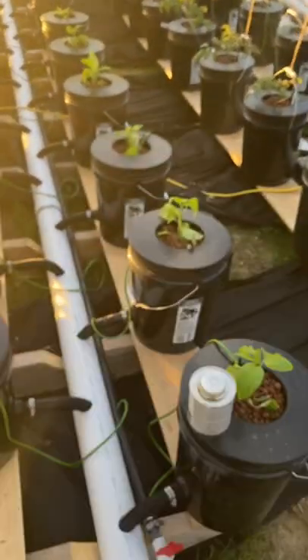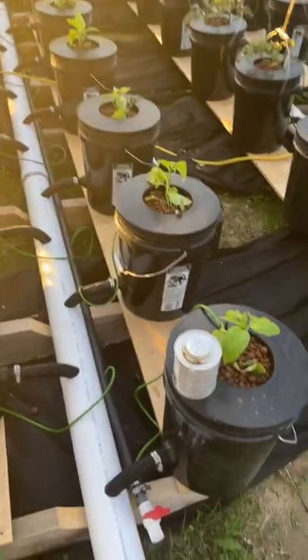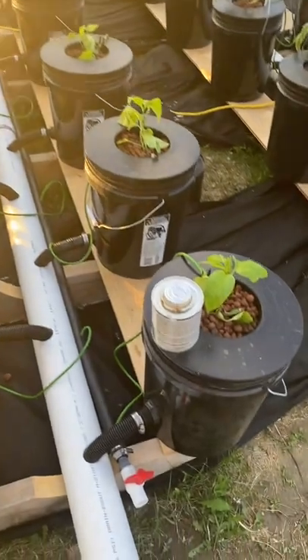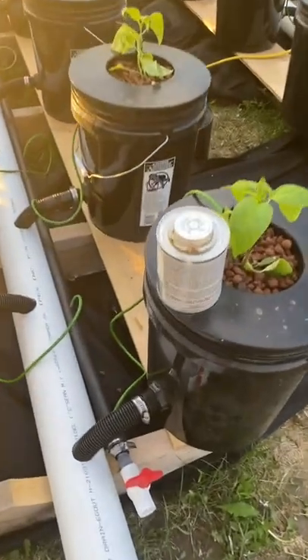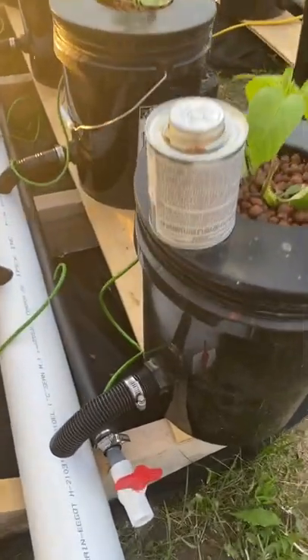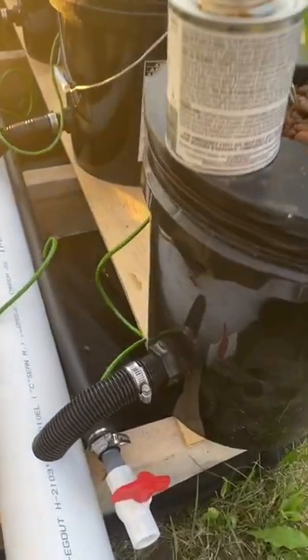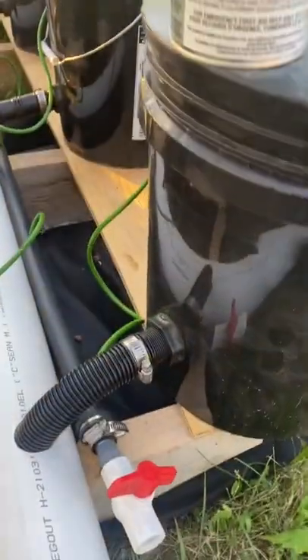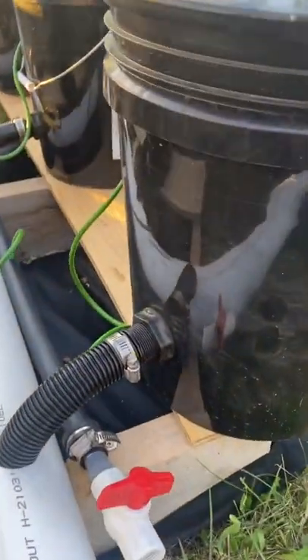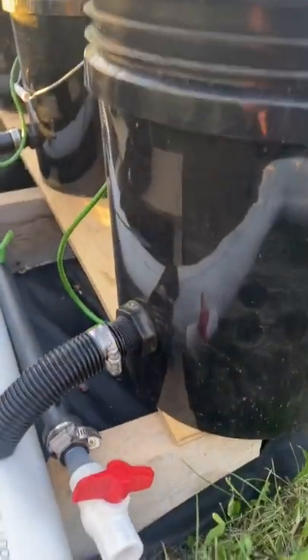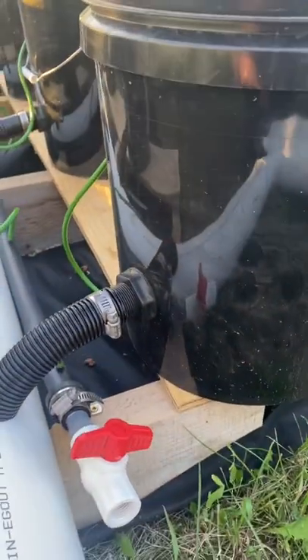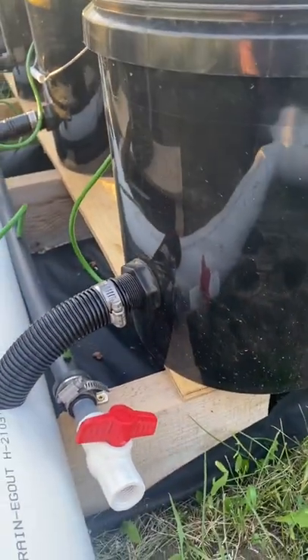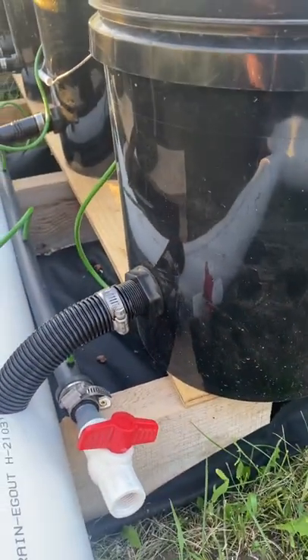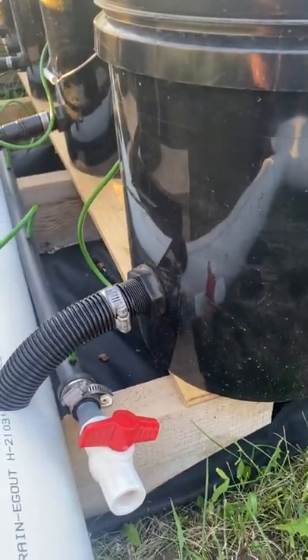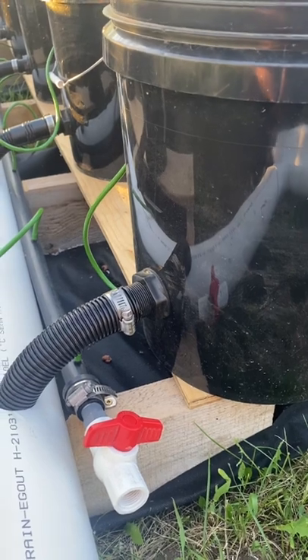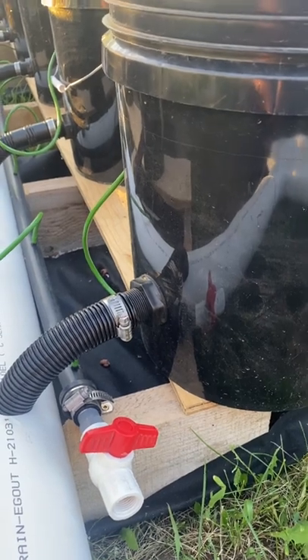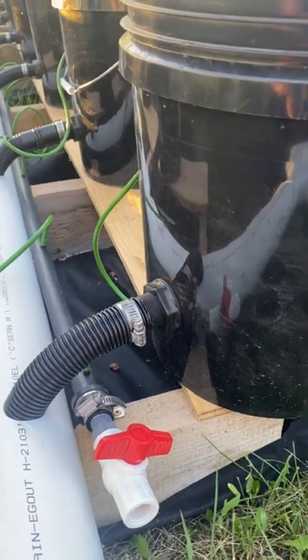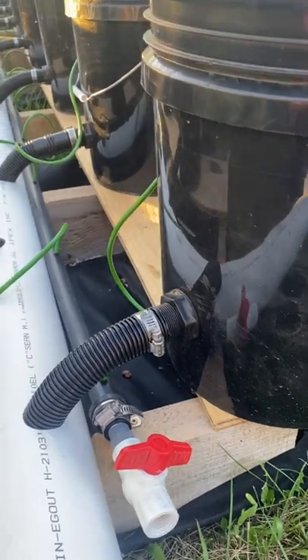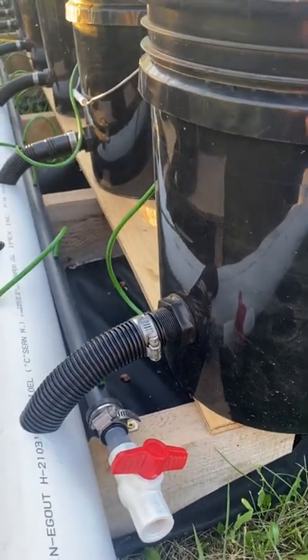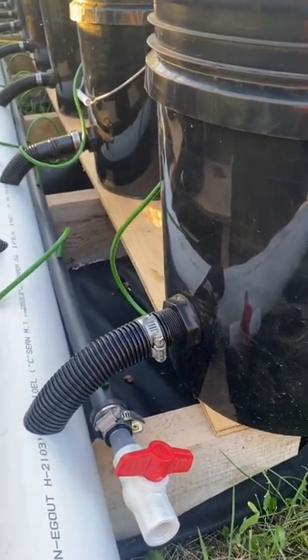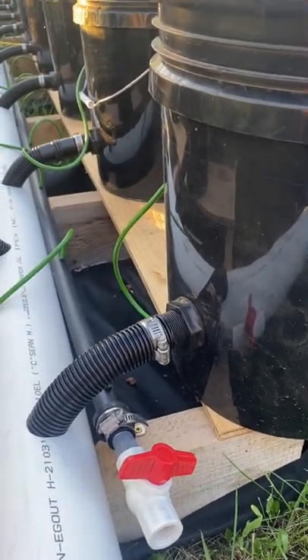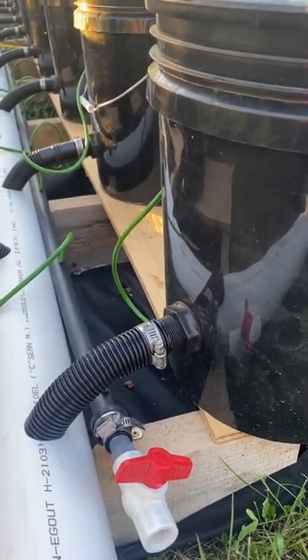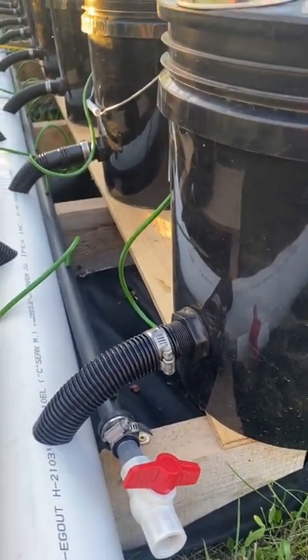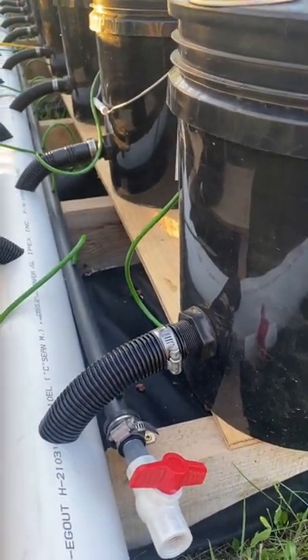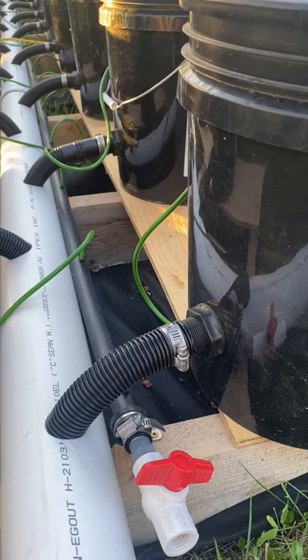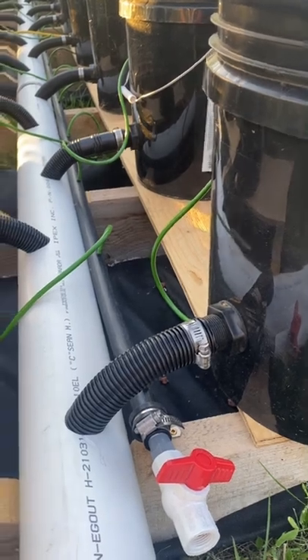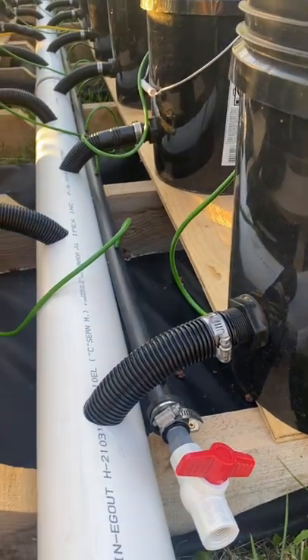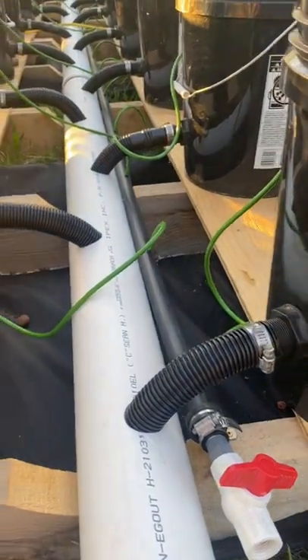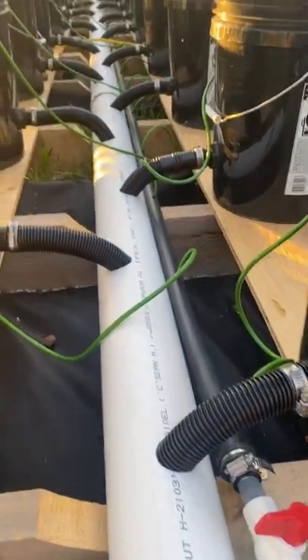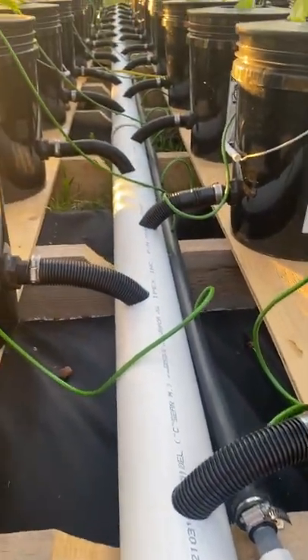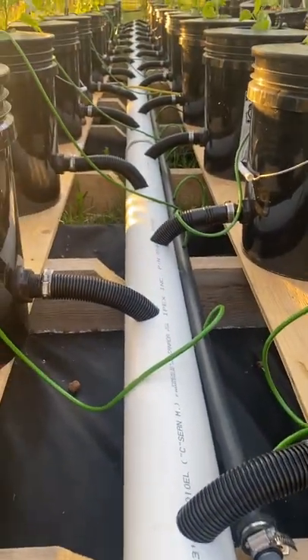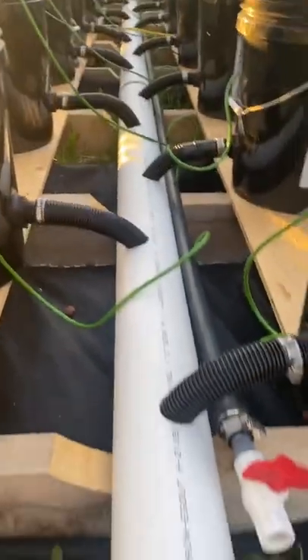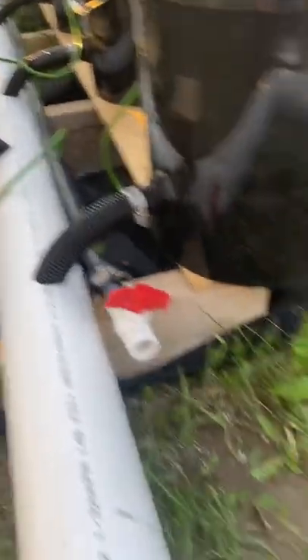Drilled the hole in the pail four inches off the bottom, due to large root systems from pepper plants and tomato plants. Got everything draining down into here.